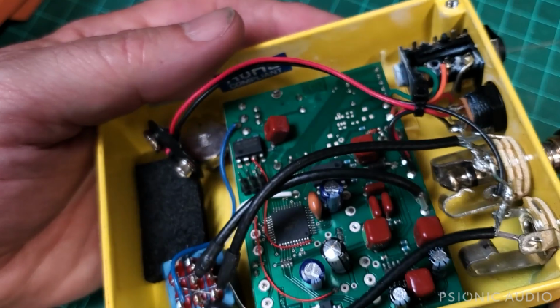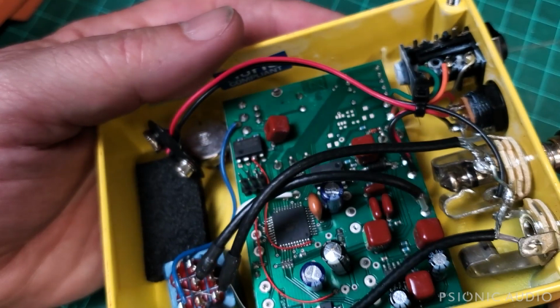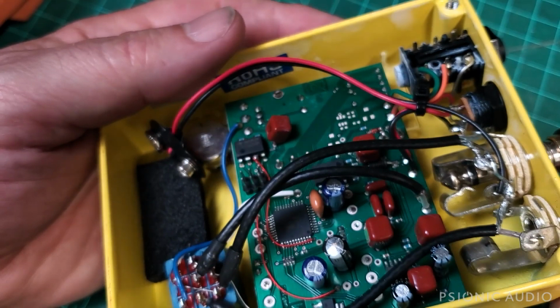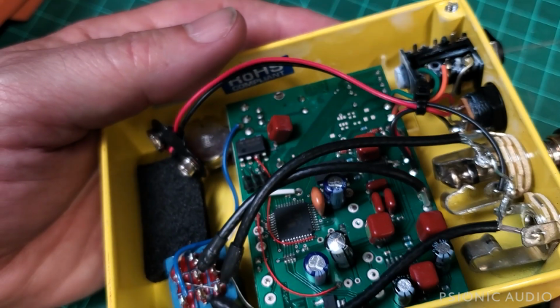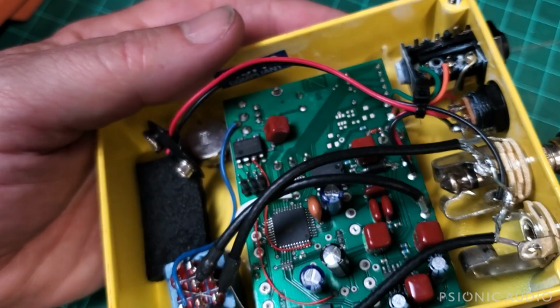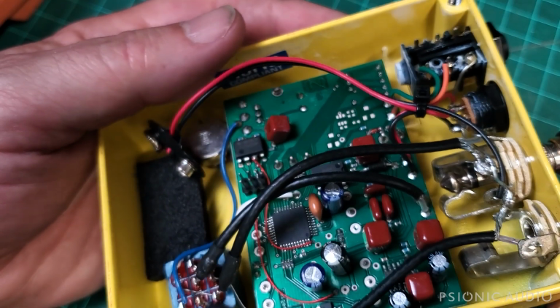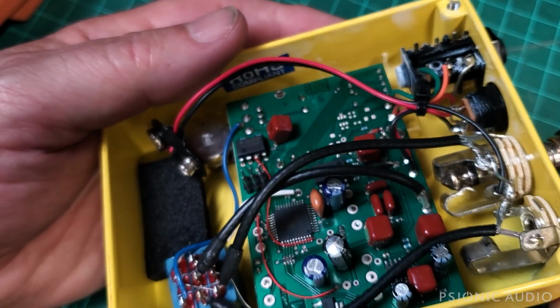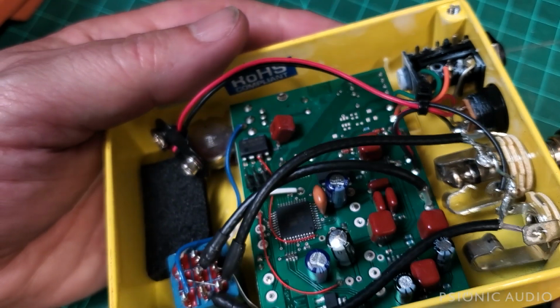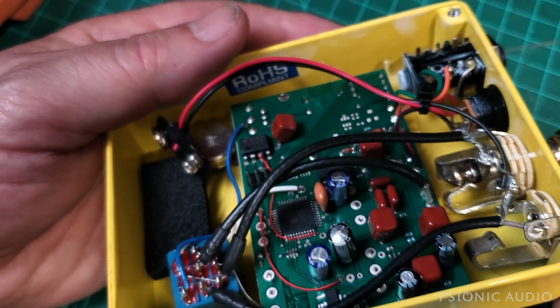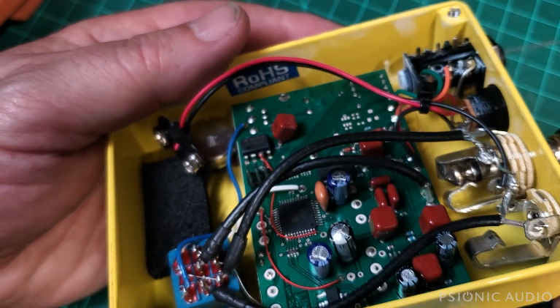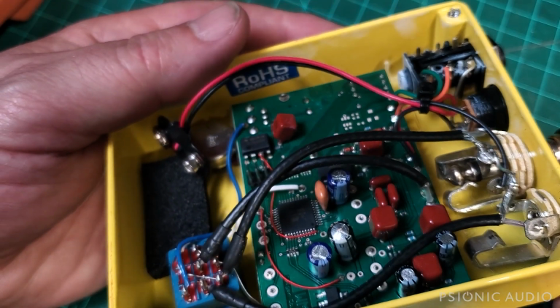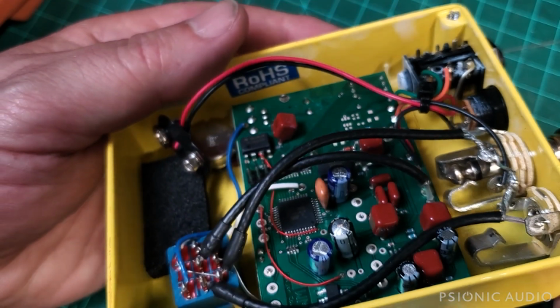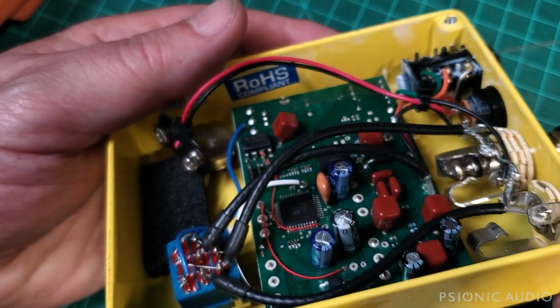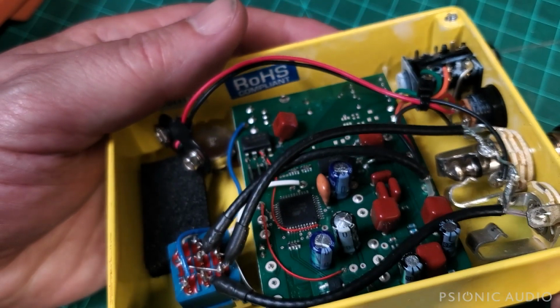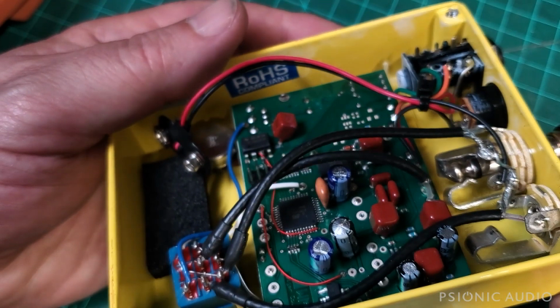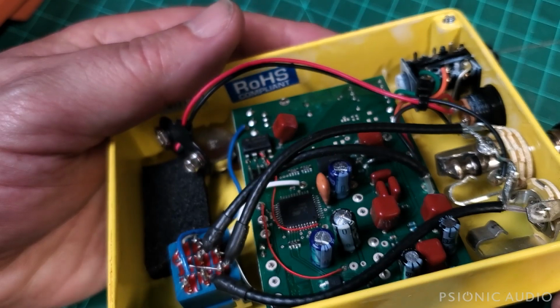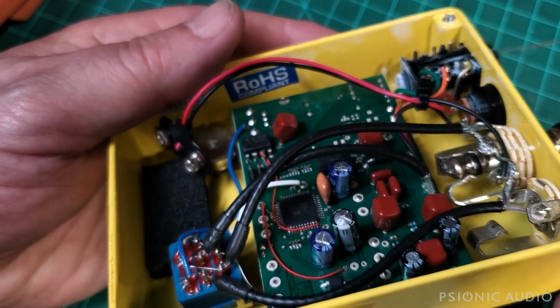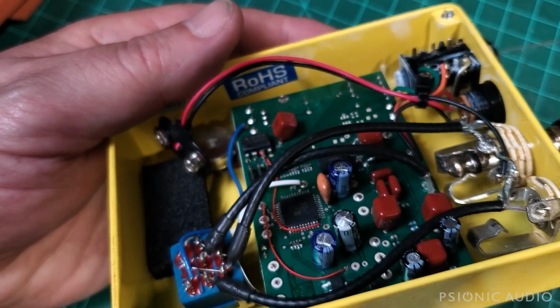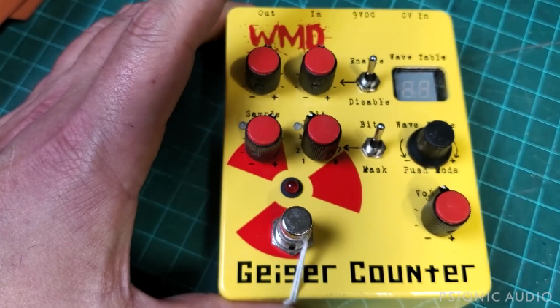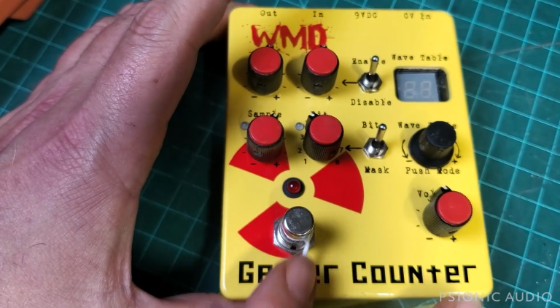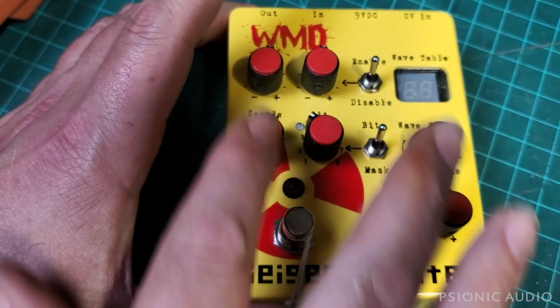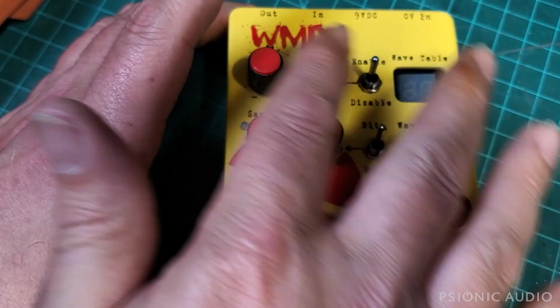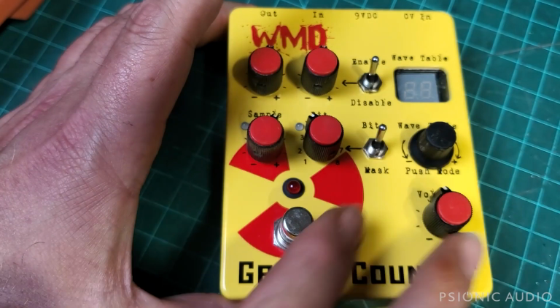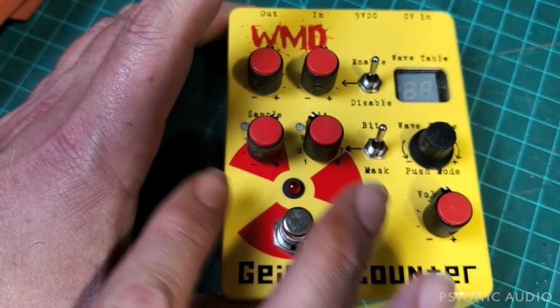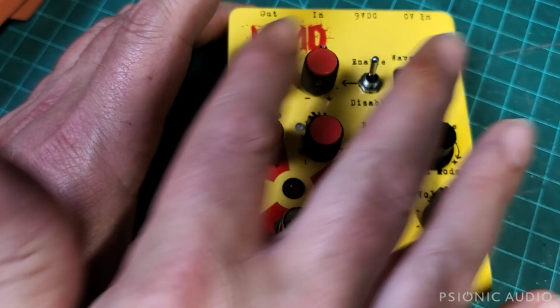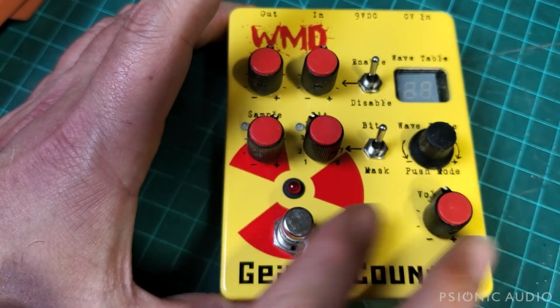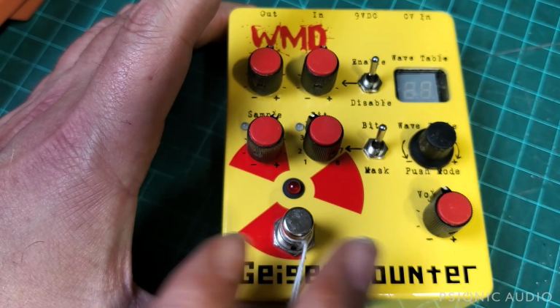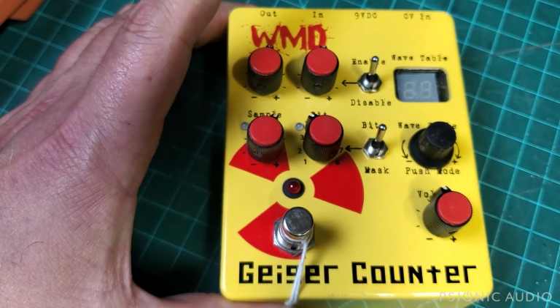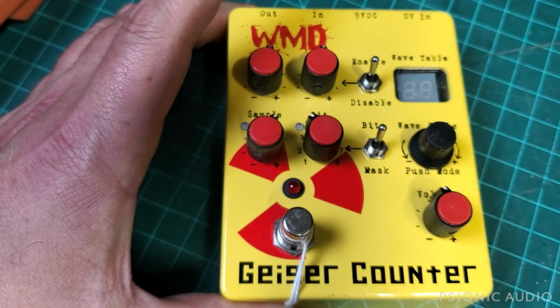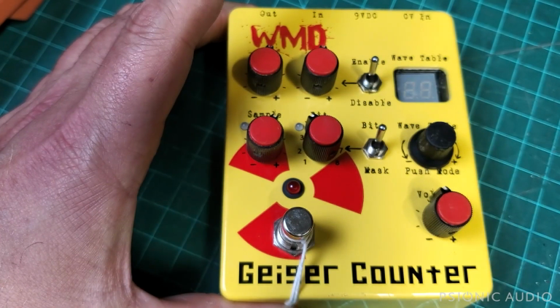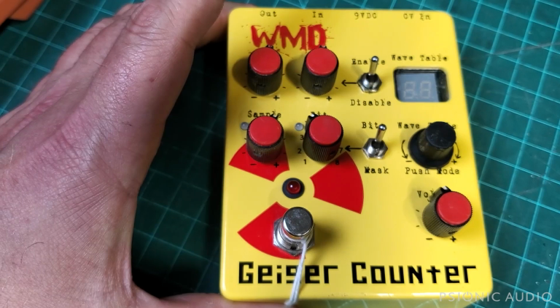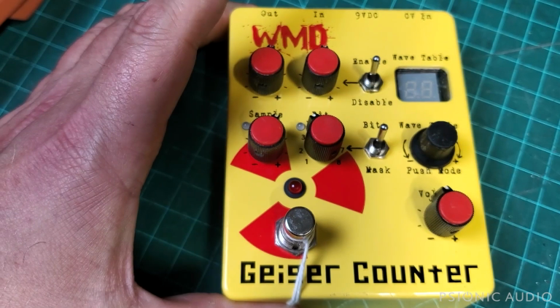That cap is not specifically too good. So let me pull the board out and see what that cap is. Odds are I've got a replacement for it already. To pull the board, I've got to take everything off this, so this will be fun.